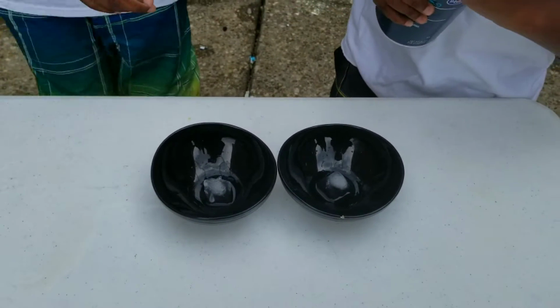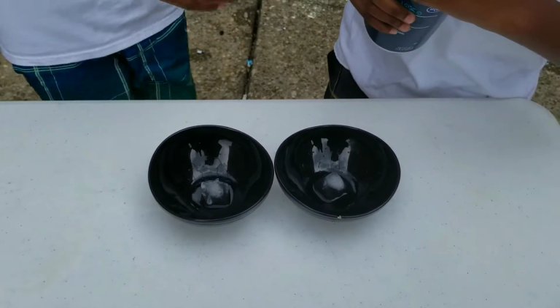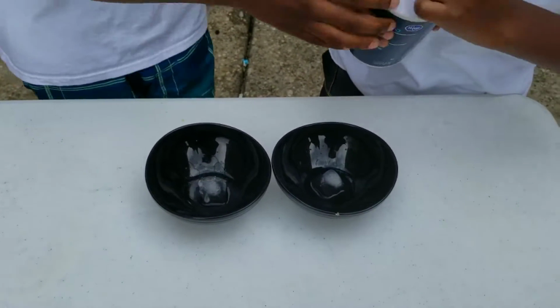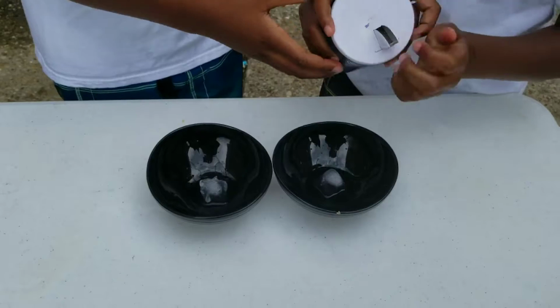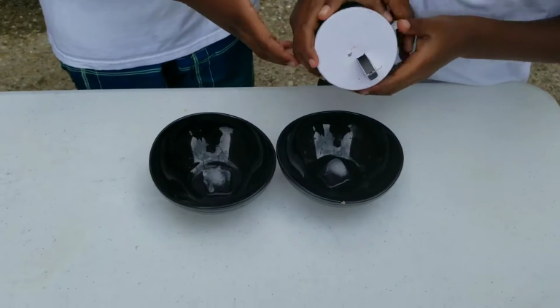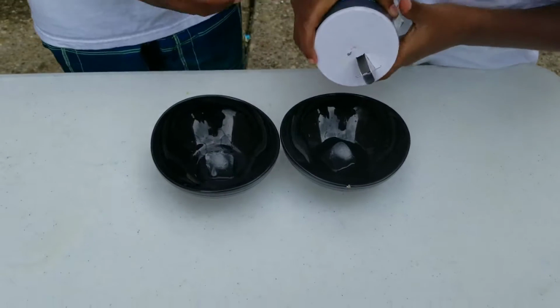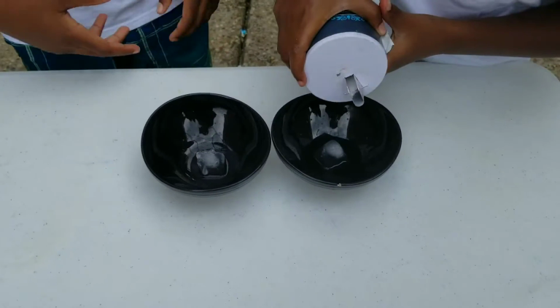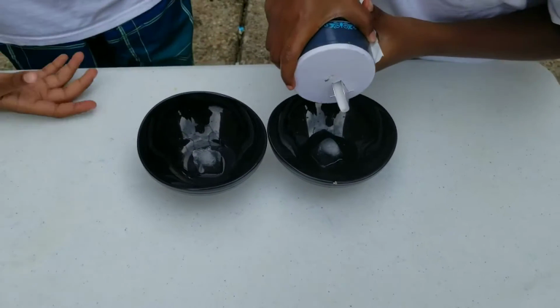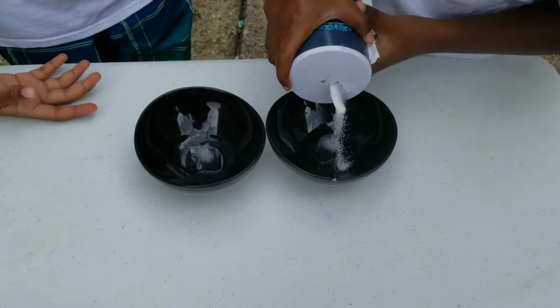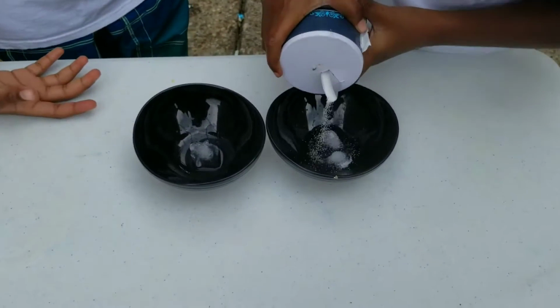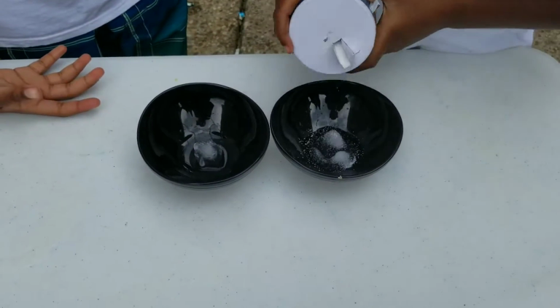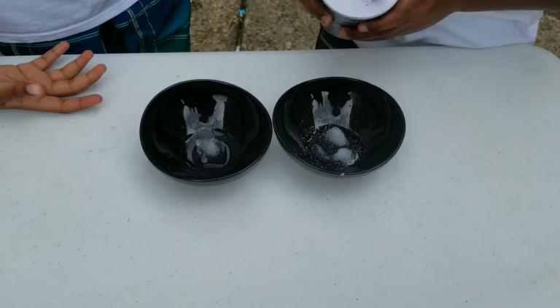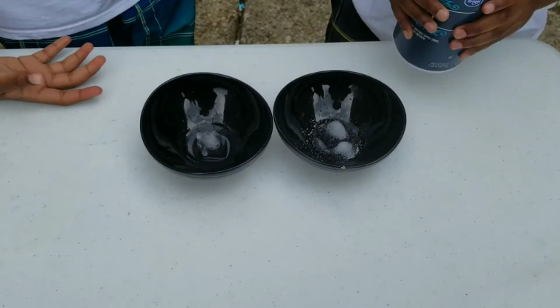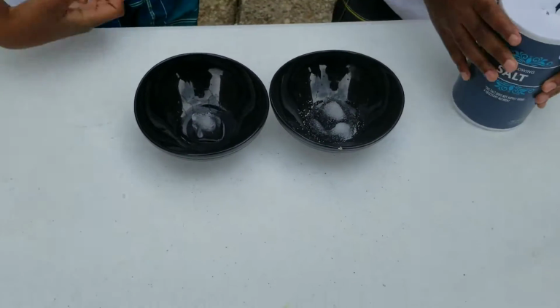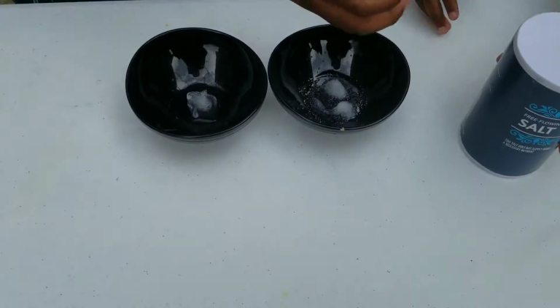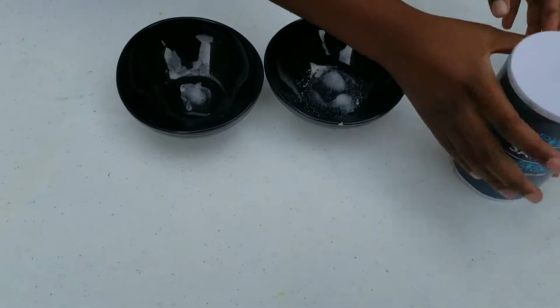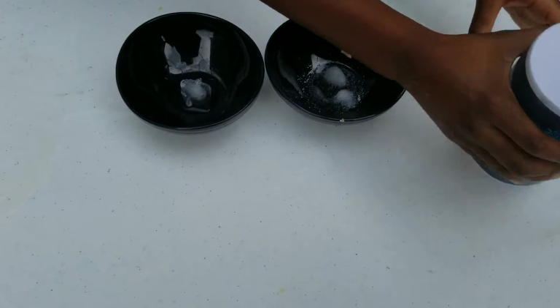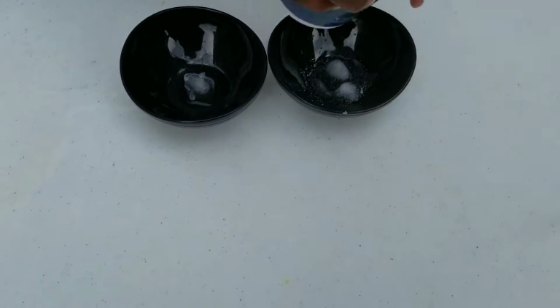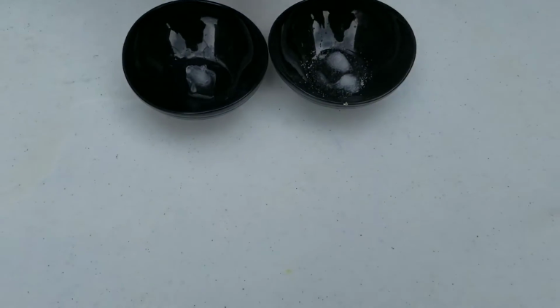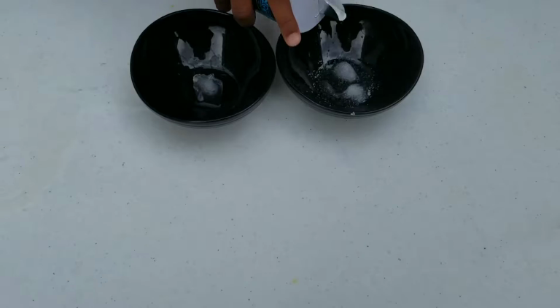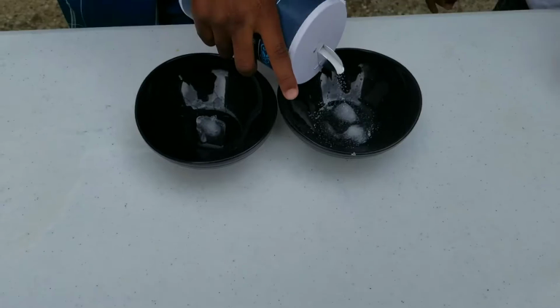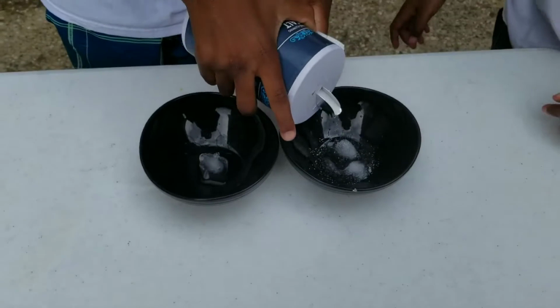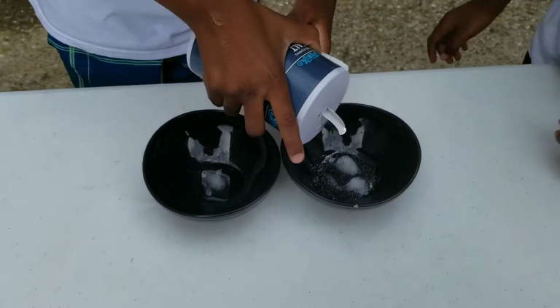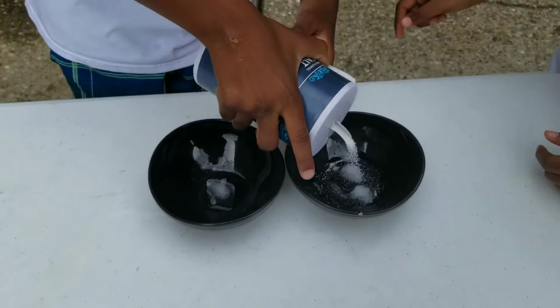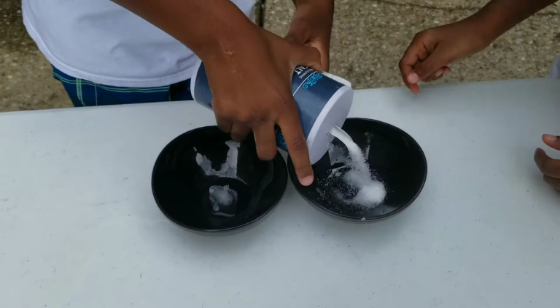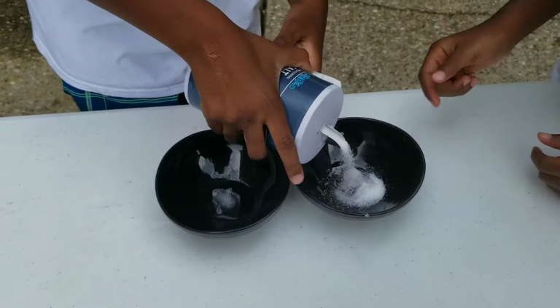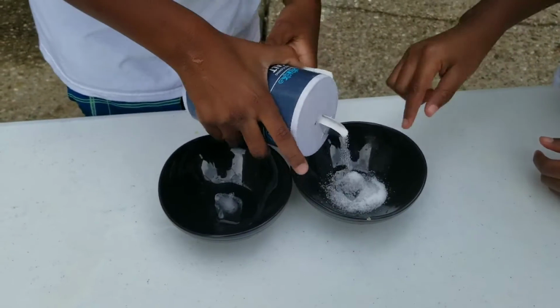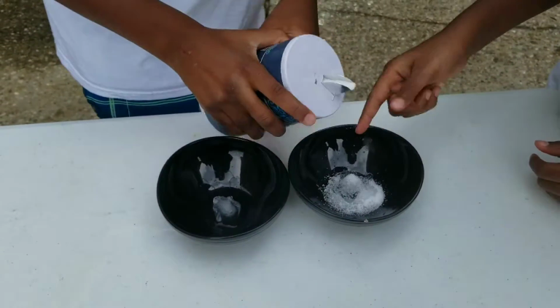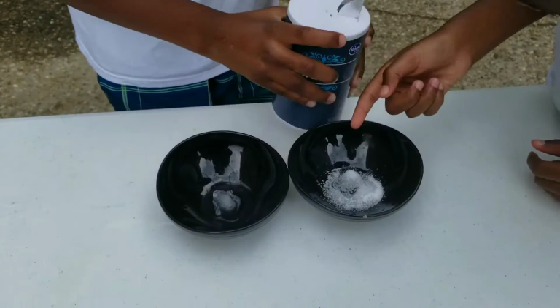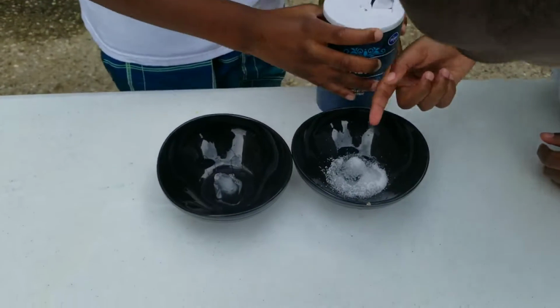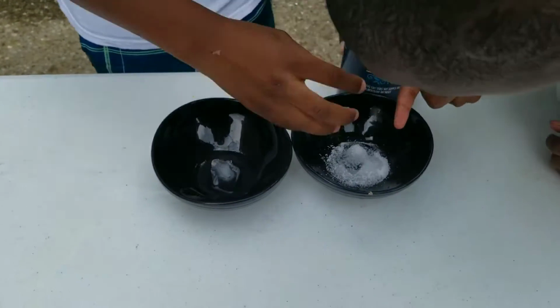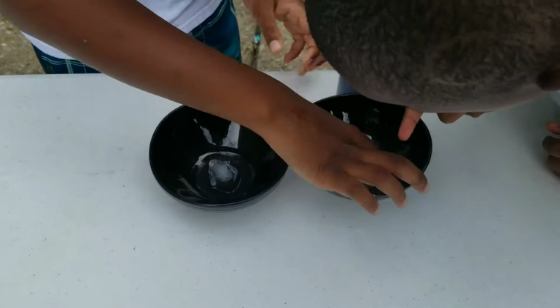Pouring it on in 3, 2, 1, go. There's a bunch of ice — a little bit. And then we will be seeing which one melts the fastest.